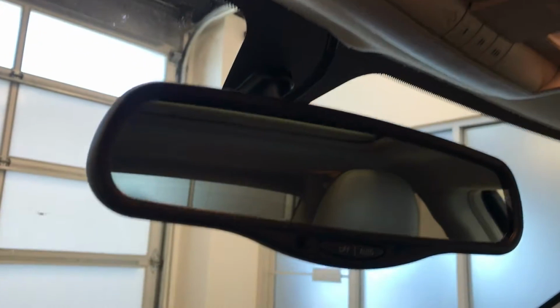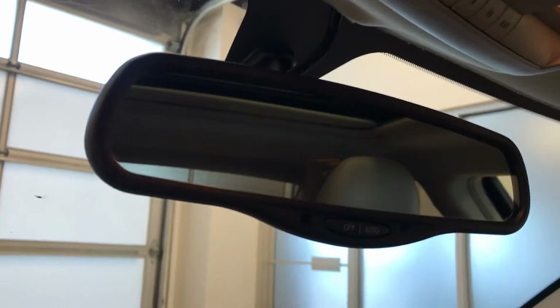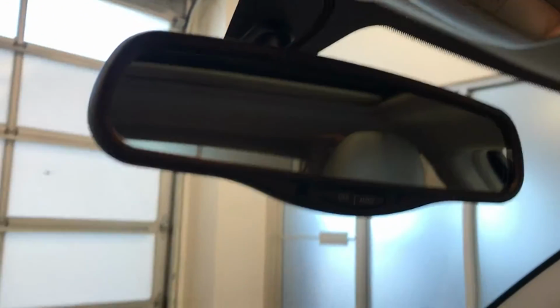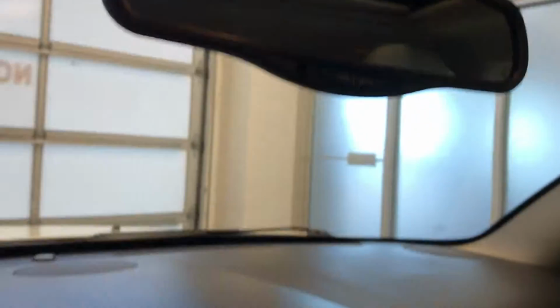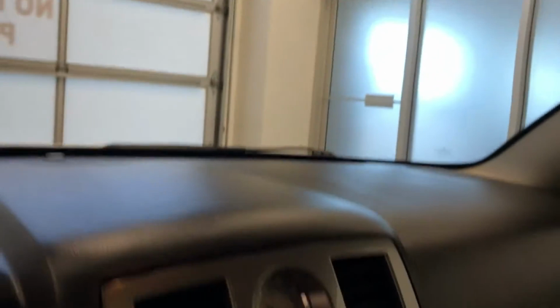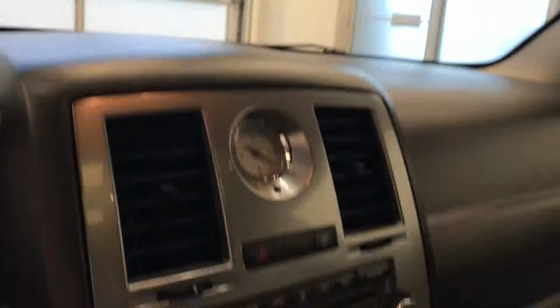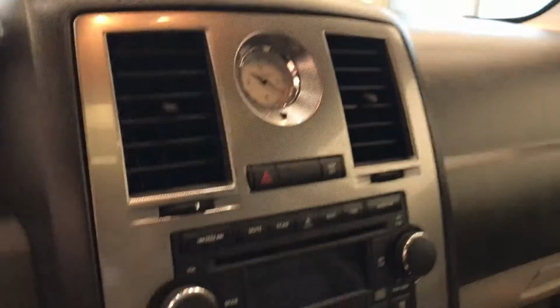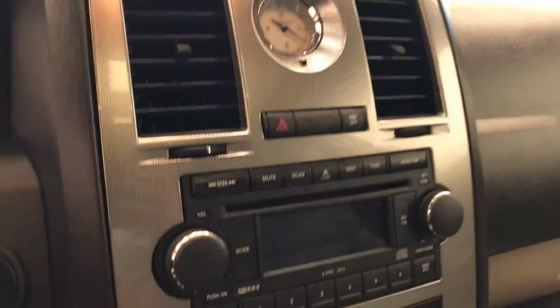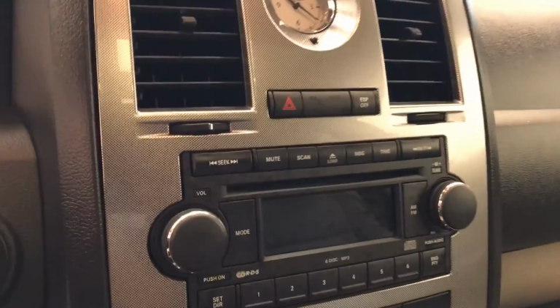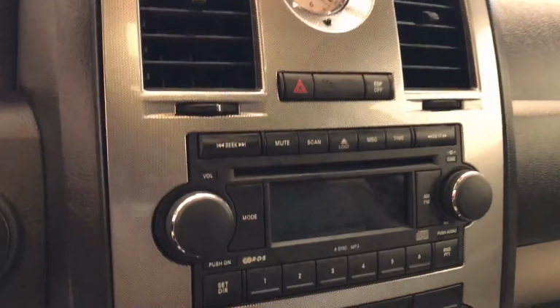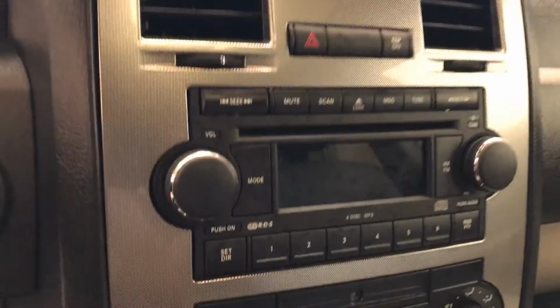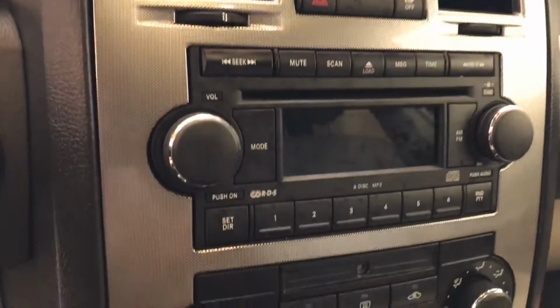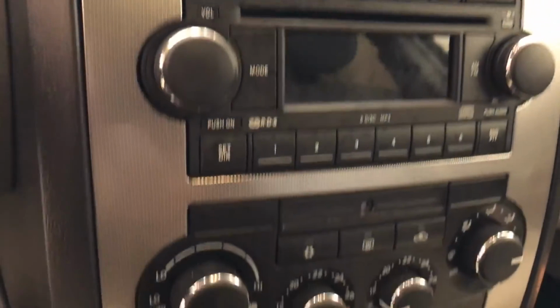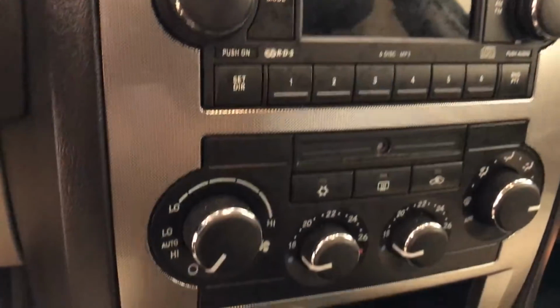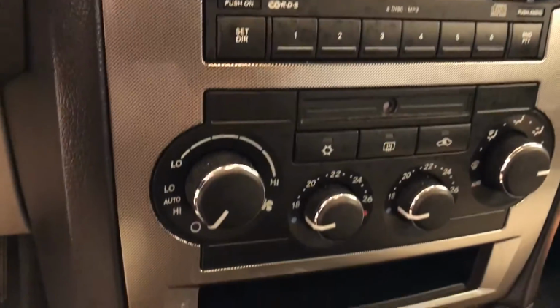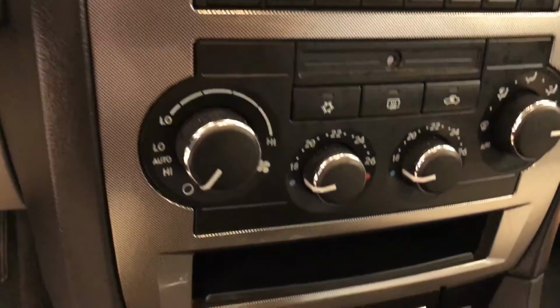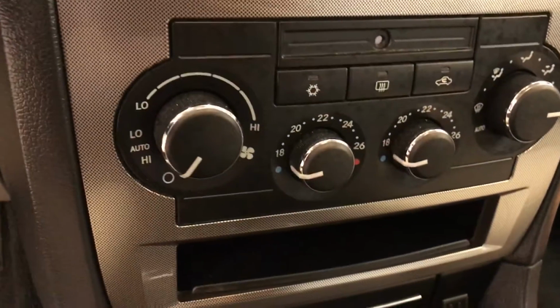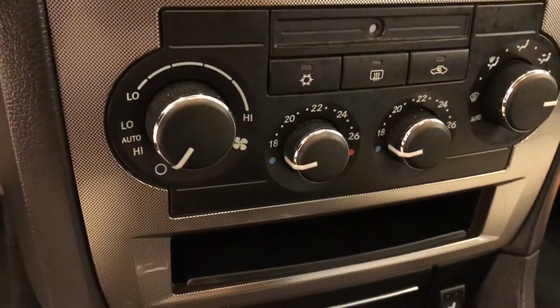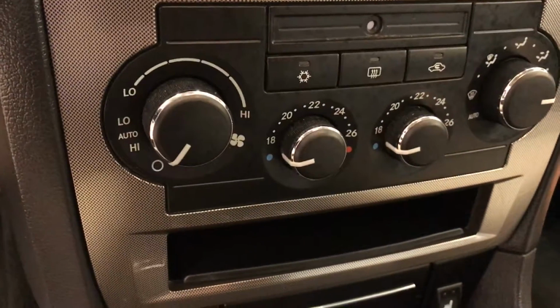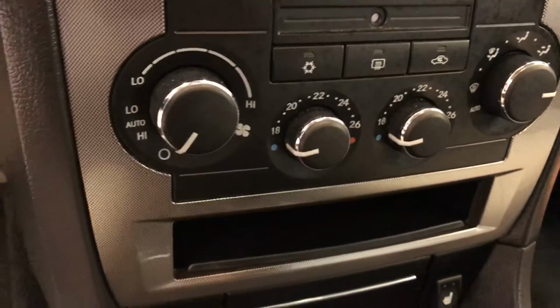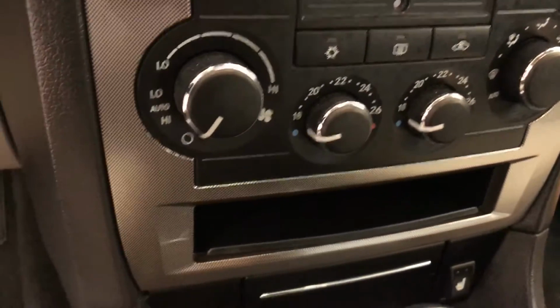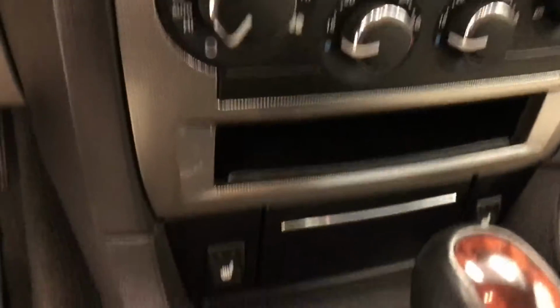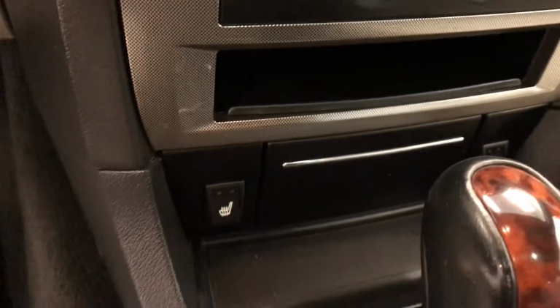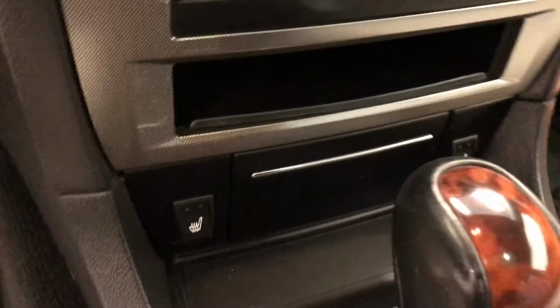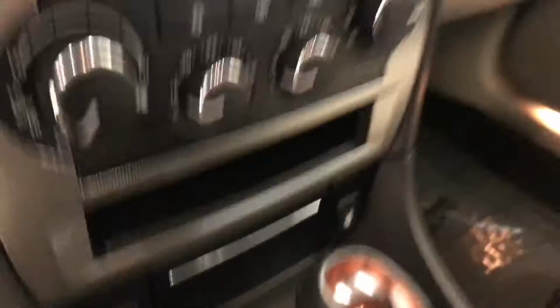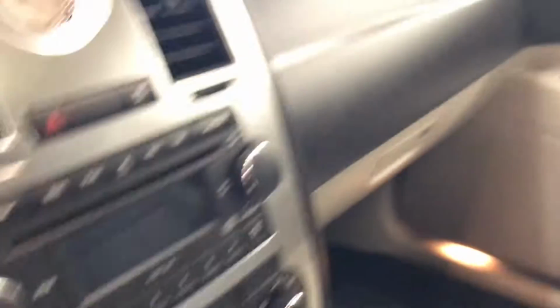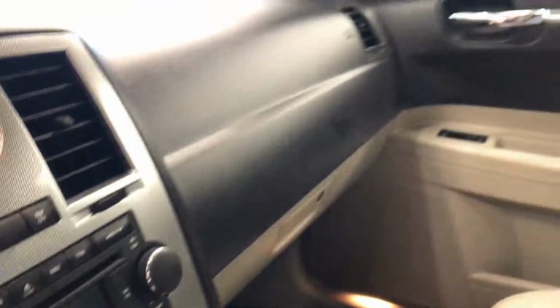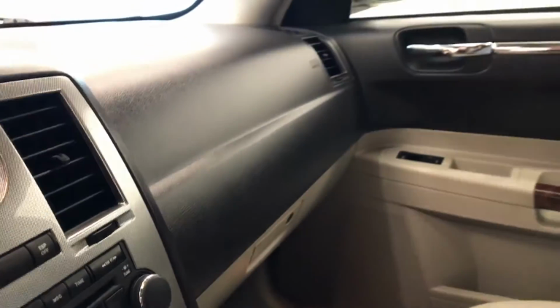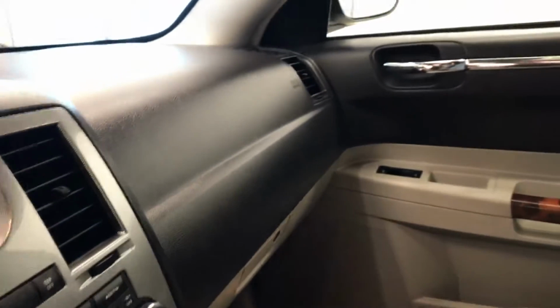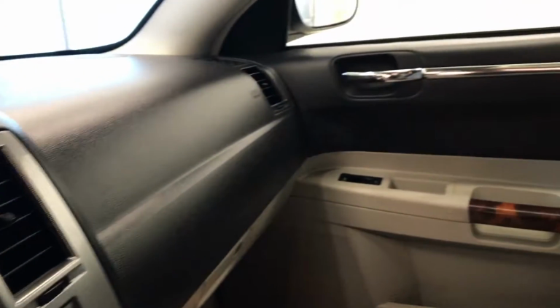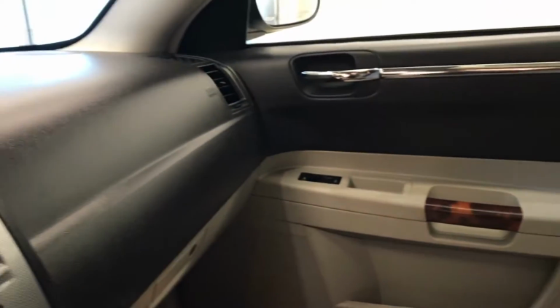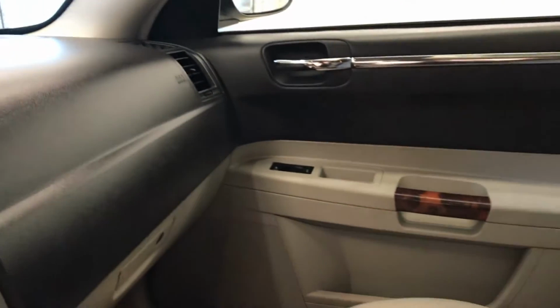Electro chromatic mirror, CD AM FM radio and climate control with AC with heated seats. Our interior color is black and grey stone.